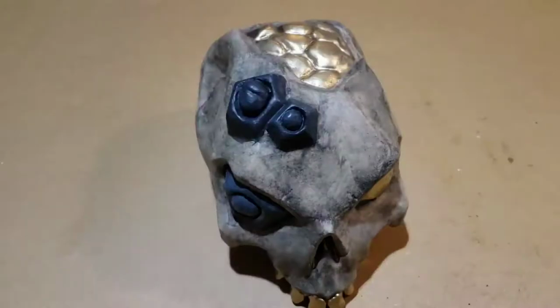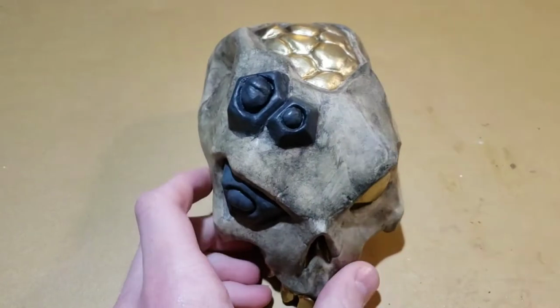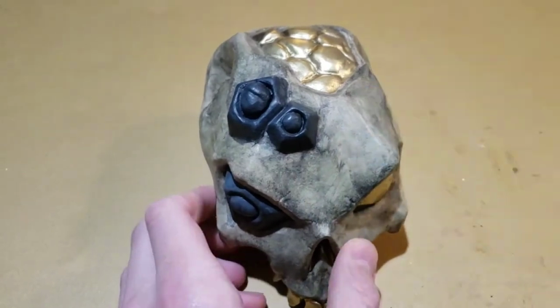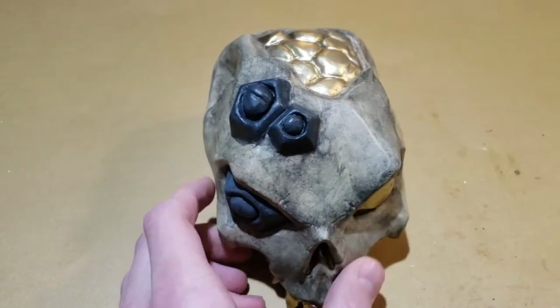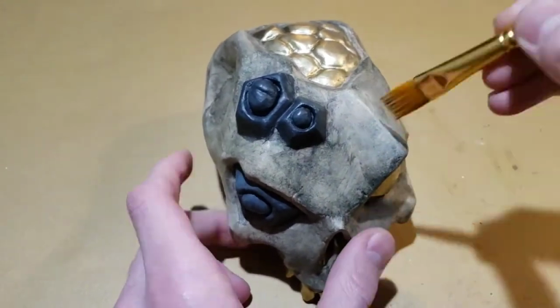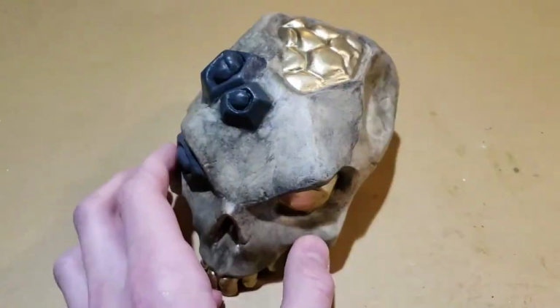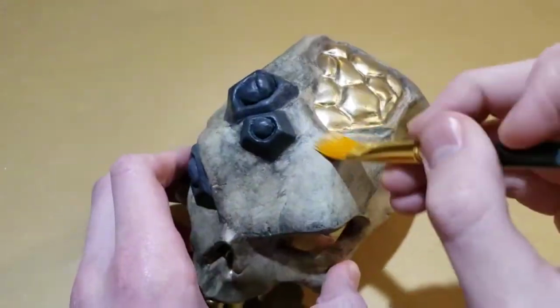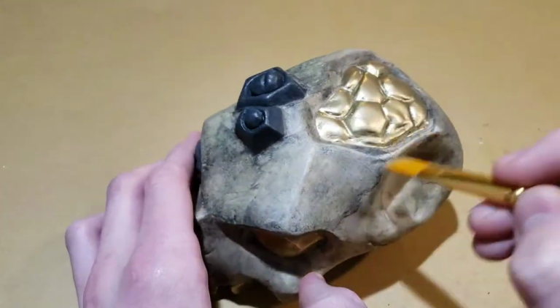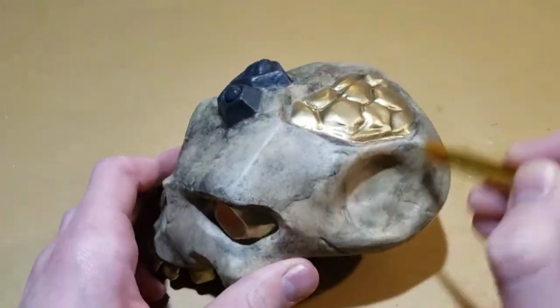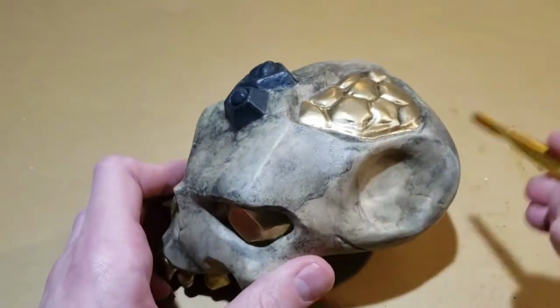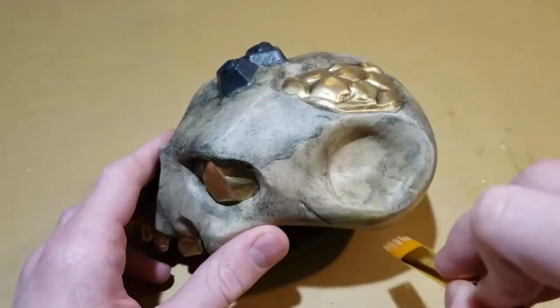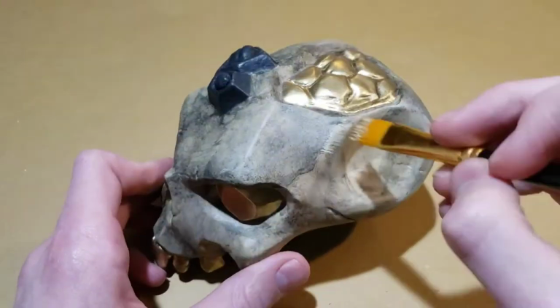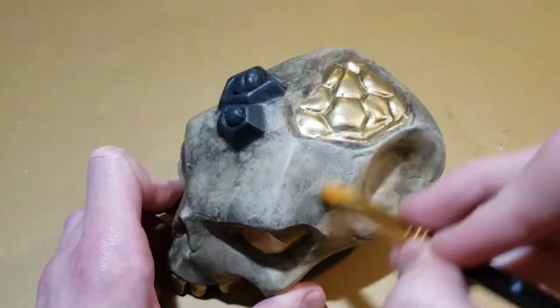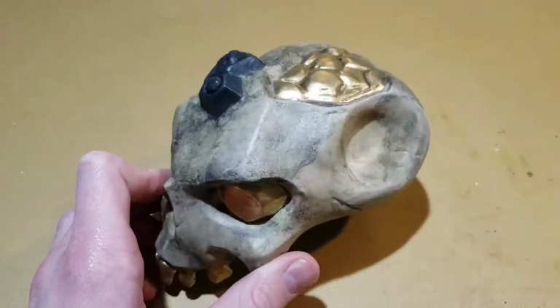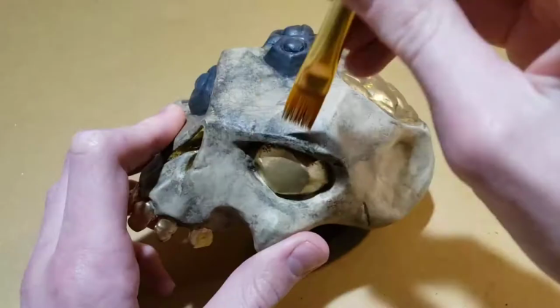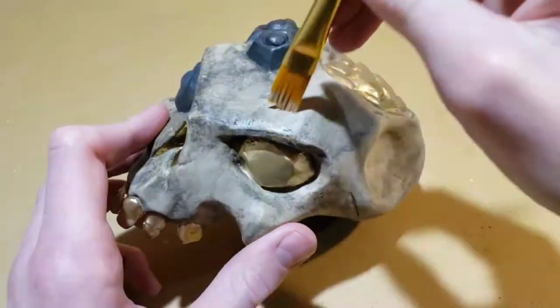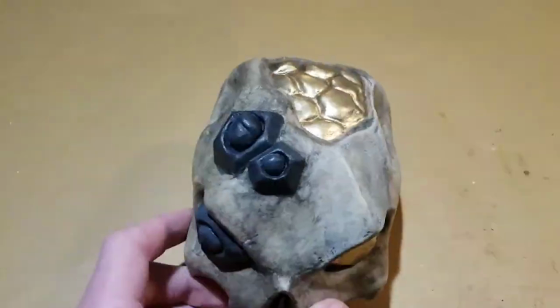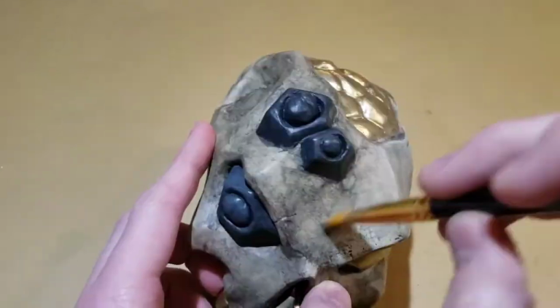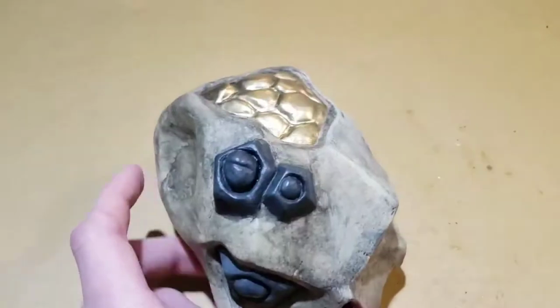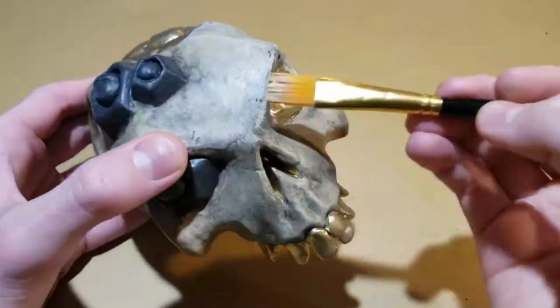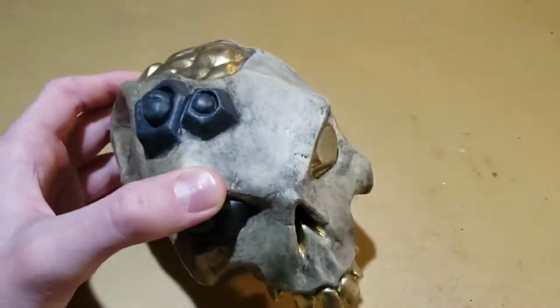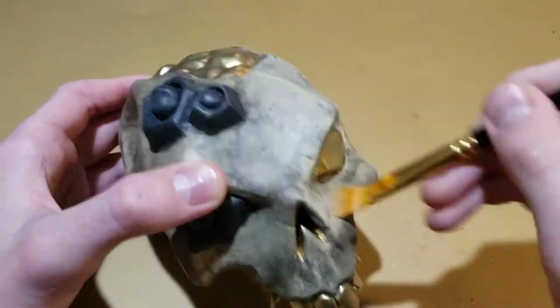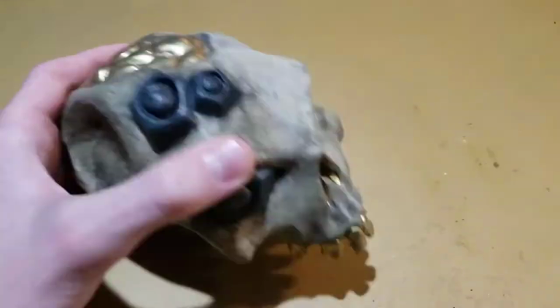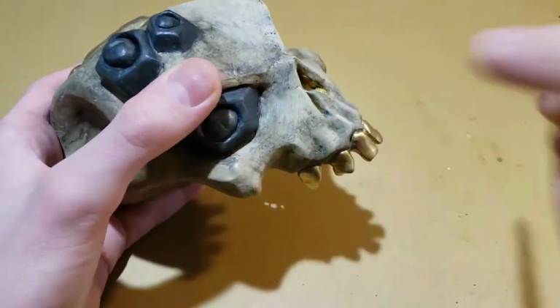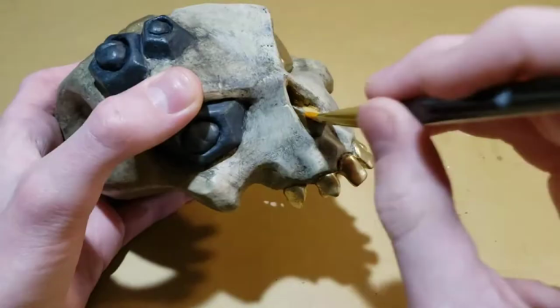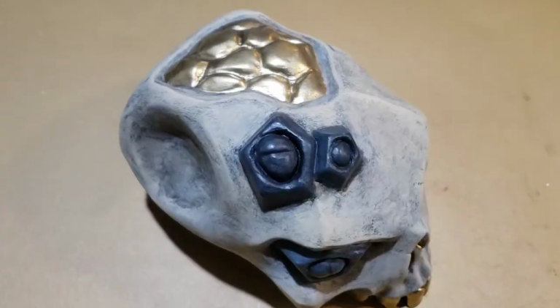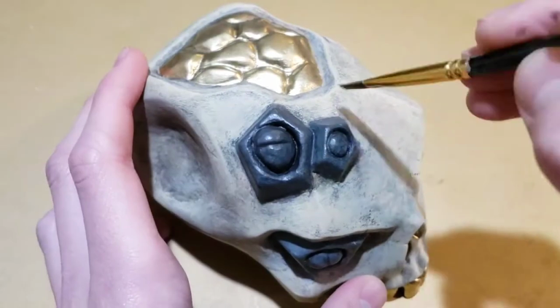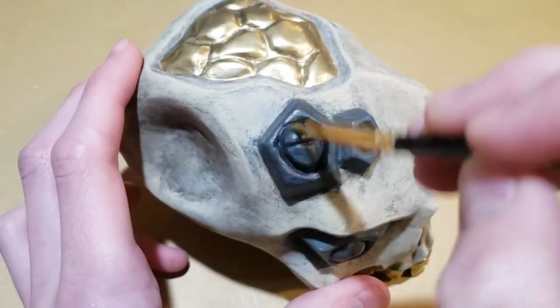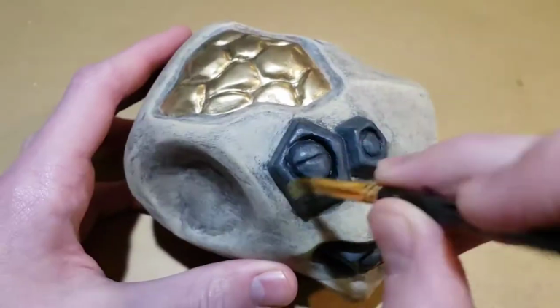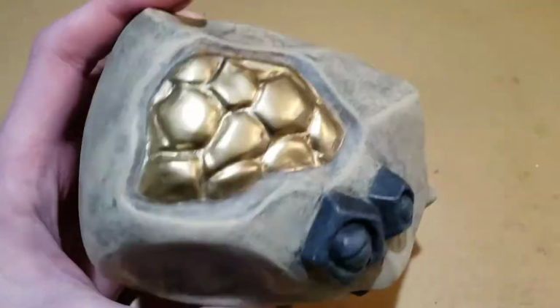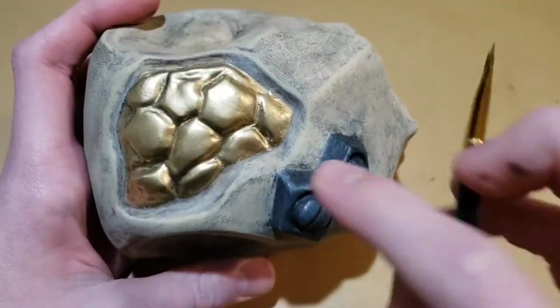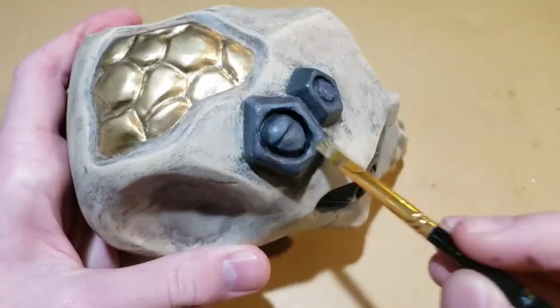When I had finished with the washes, I started dry brushing the skull. Doing this gave all of the raised areas and edges a highlighted effect. Using a light gray color, I also dry brushed the barnacles.